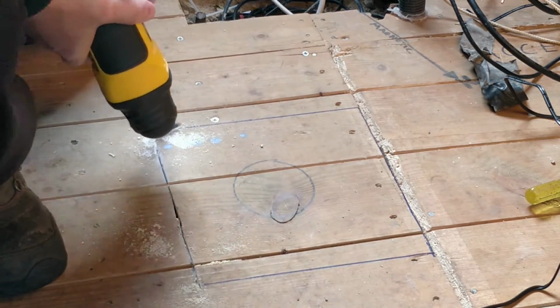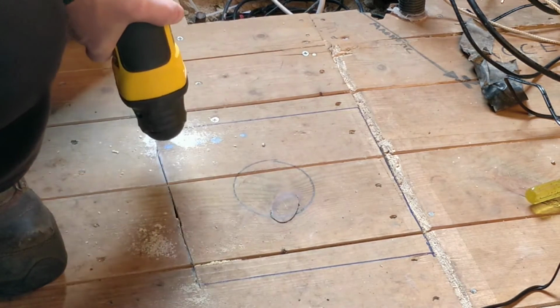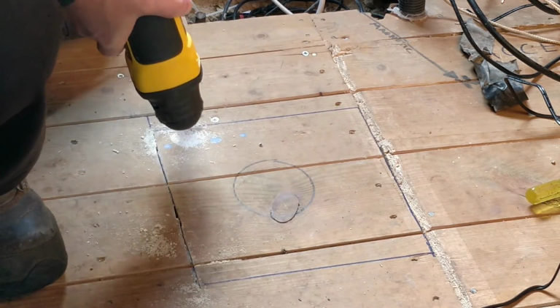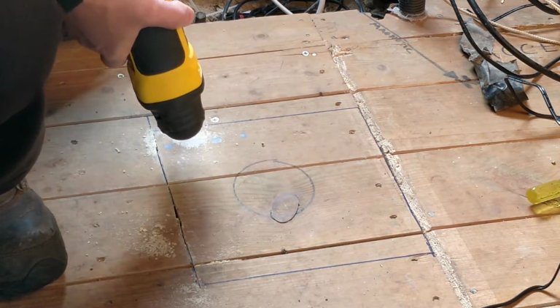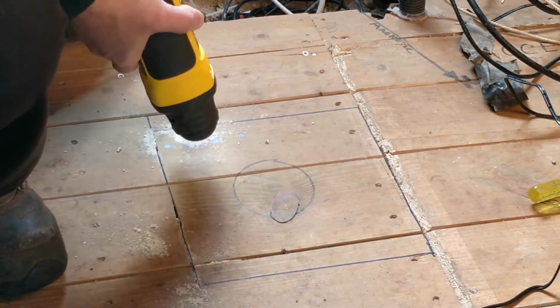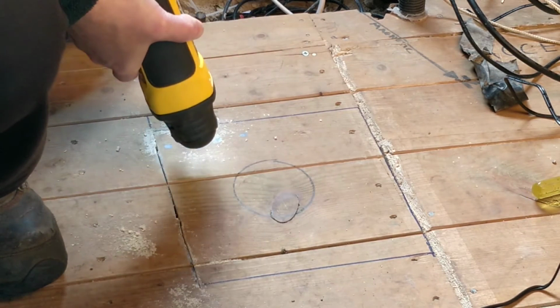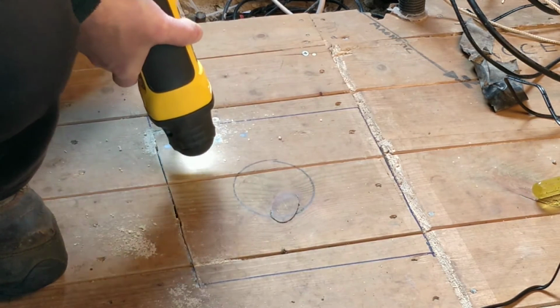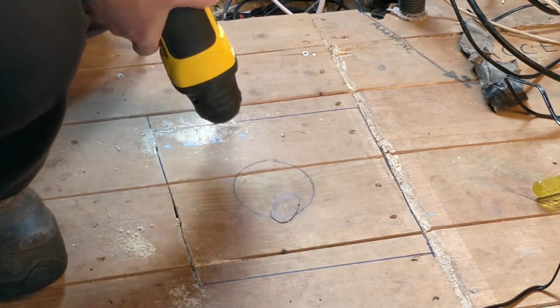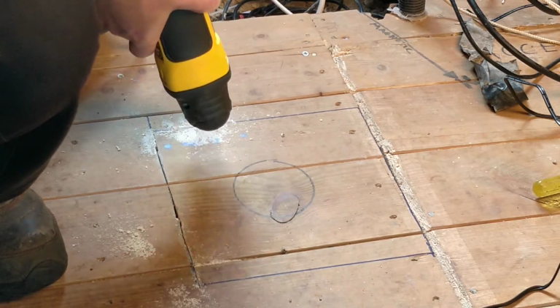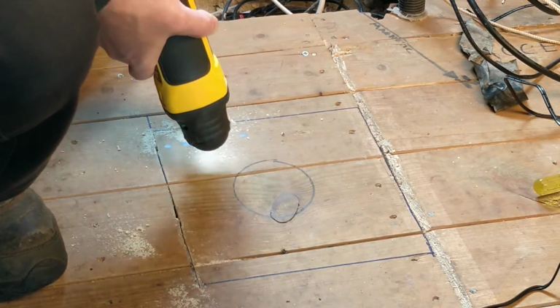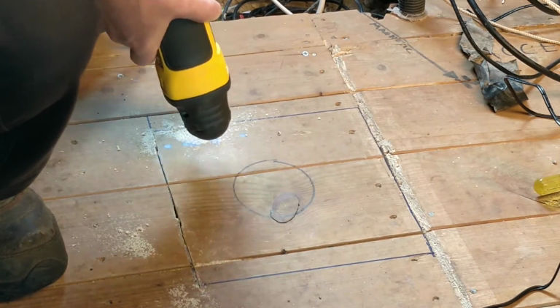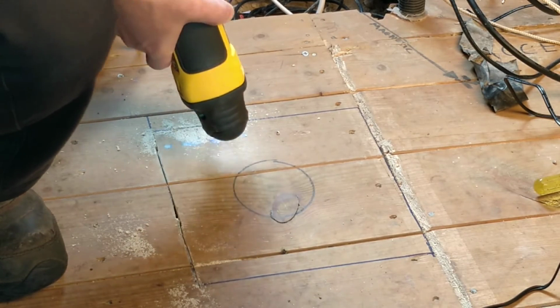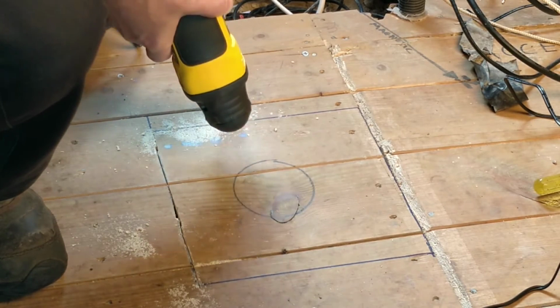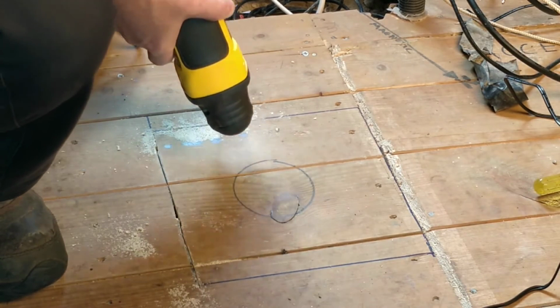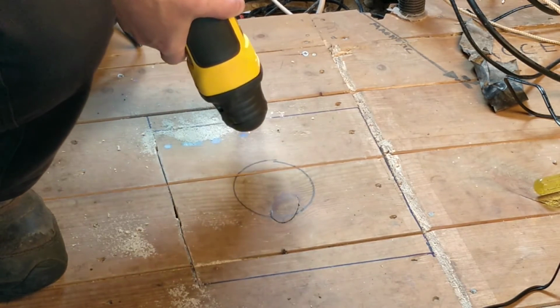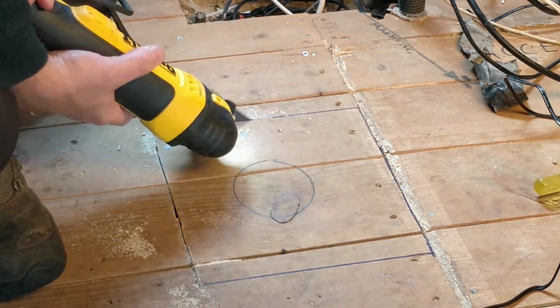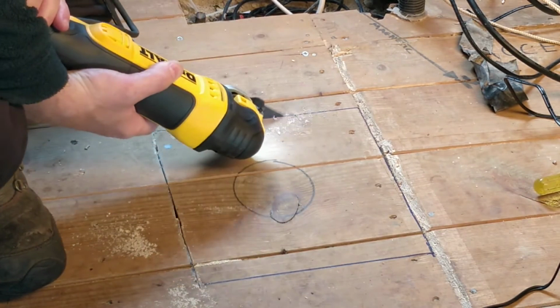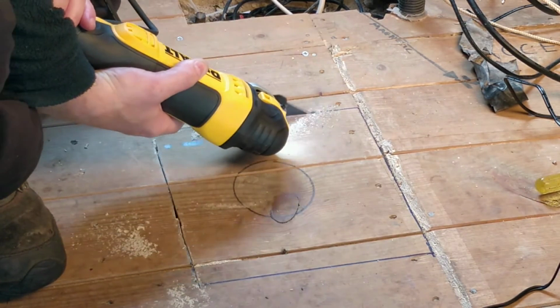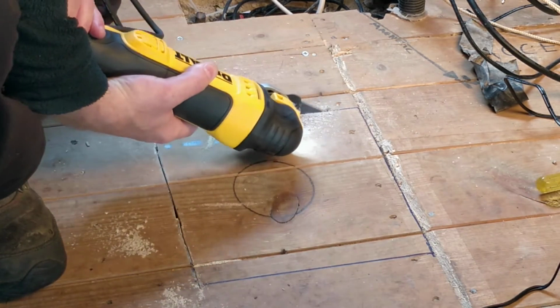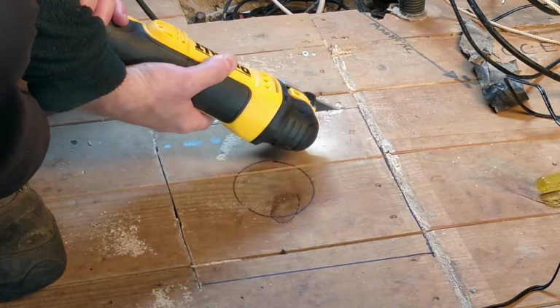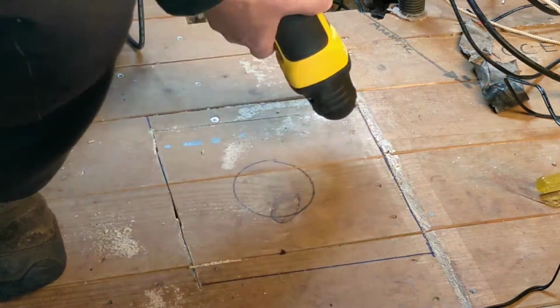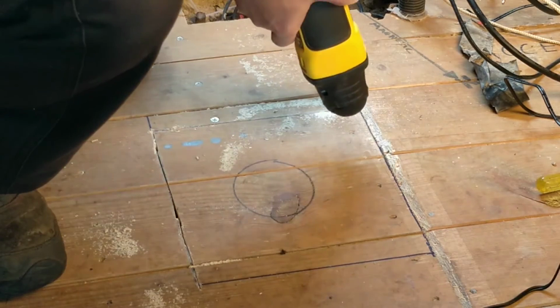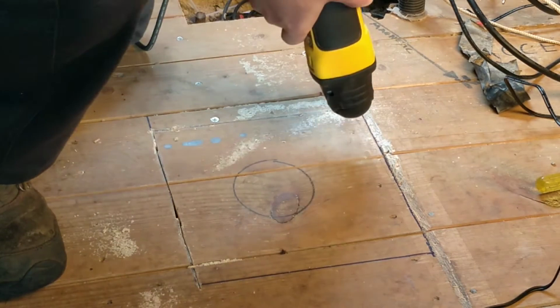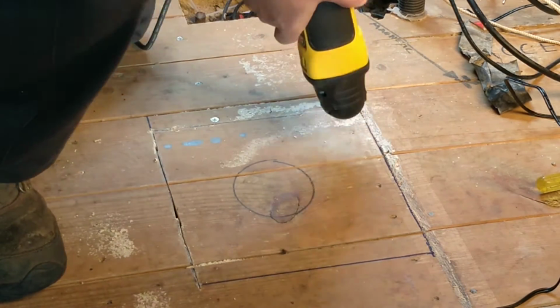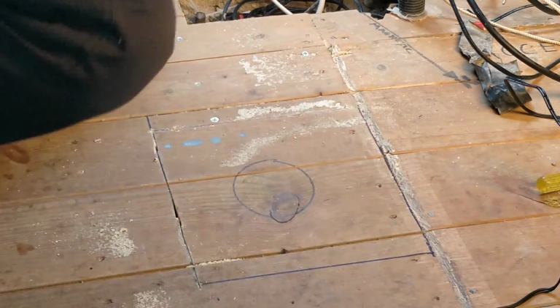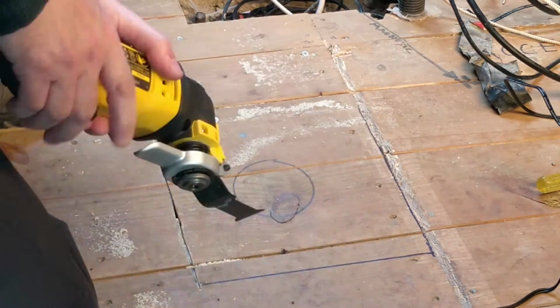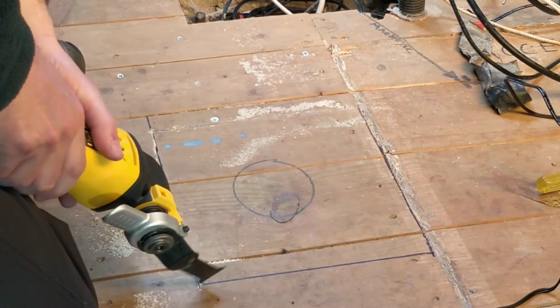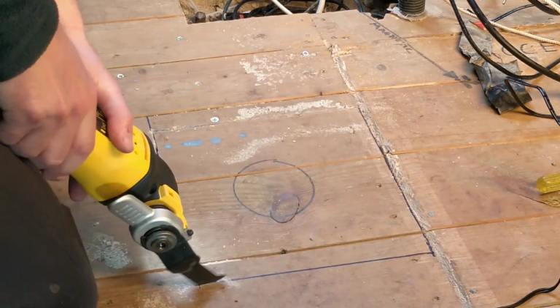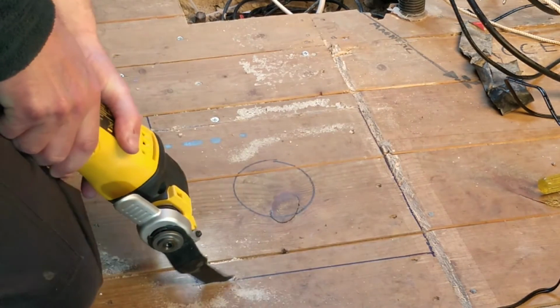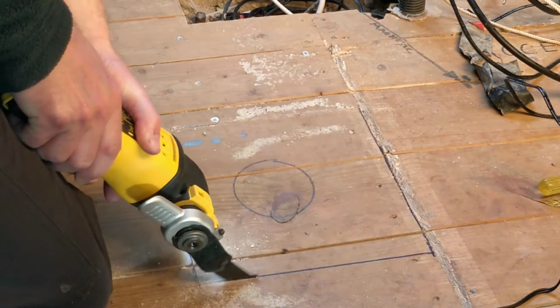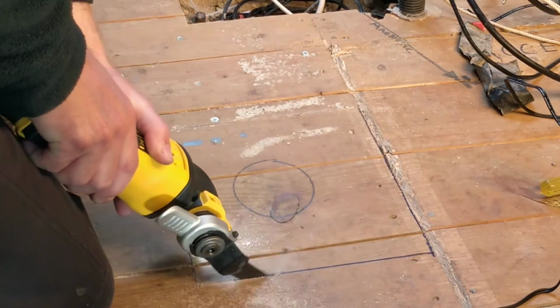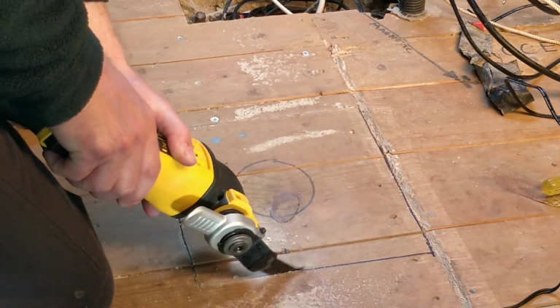Had I known that less than a week later my corded hammer drill was going to break, I would have gone for the cordless version and got a powerful percussion drill at the same time. Justifying my investments — but that's life I guess.